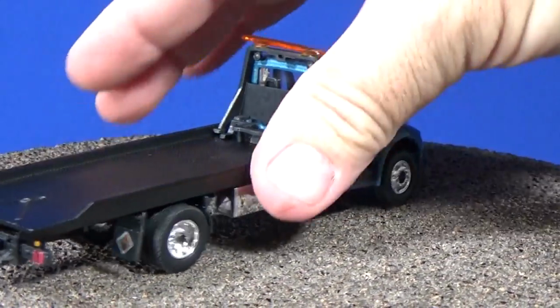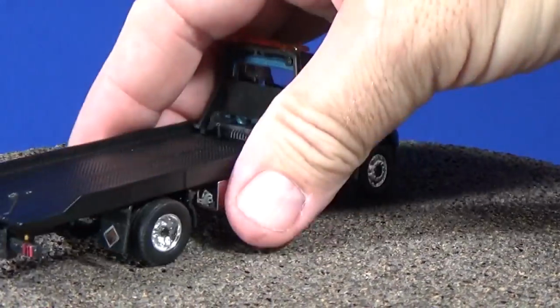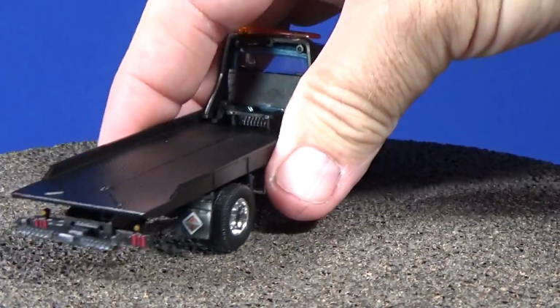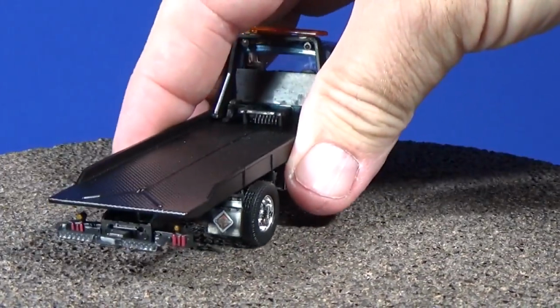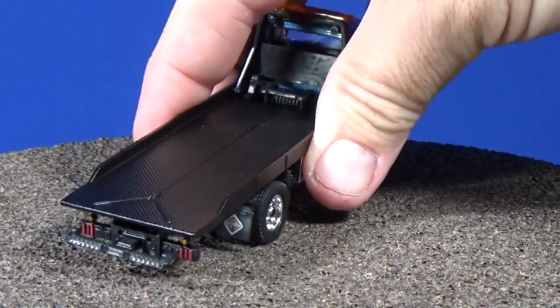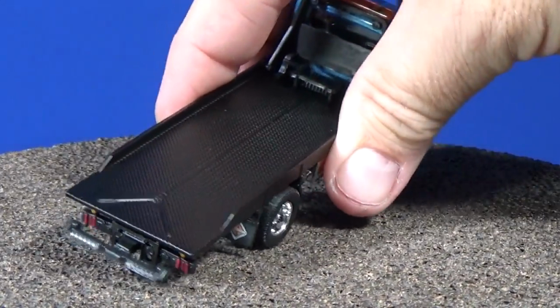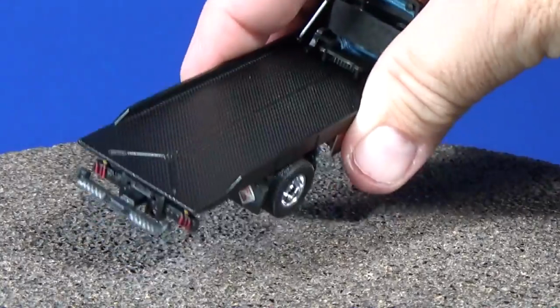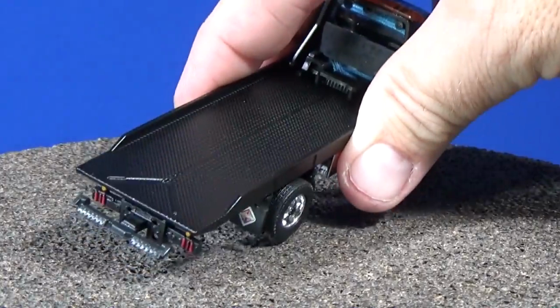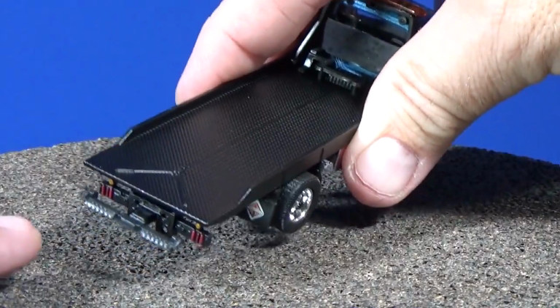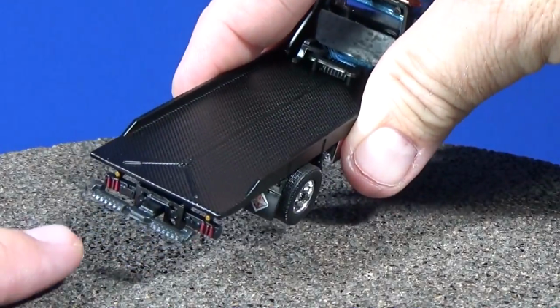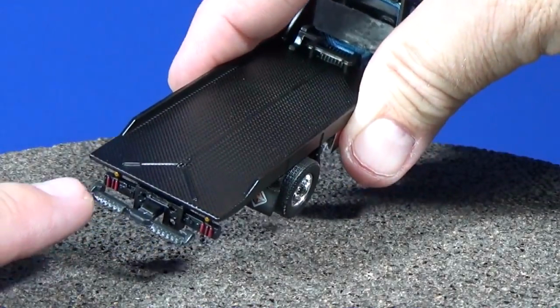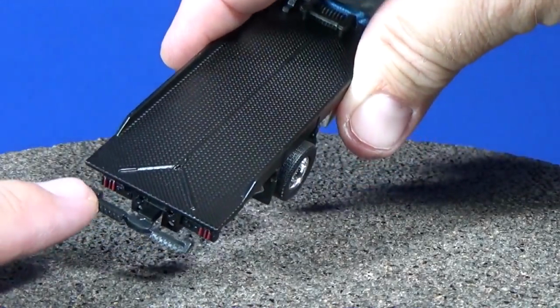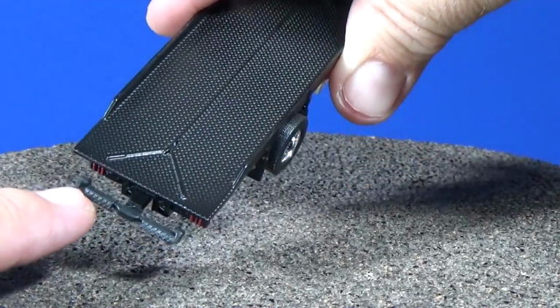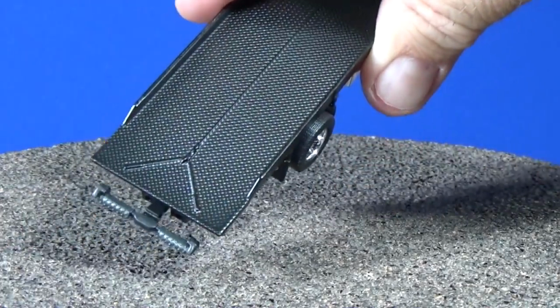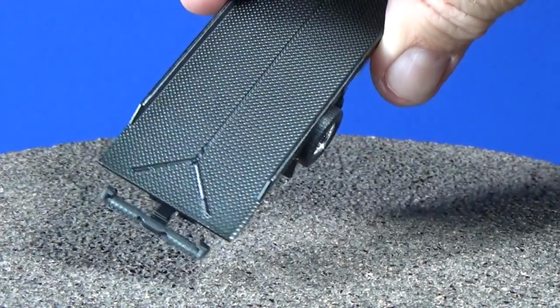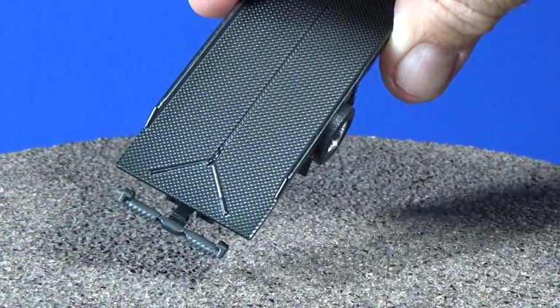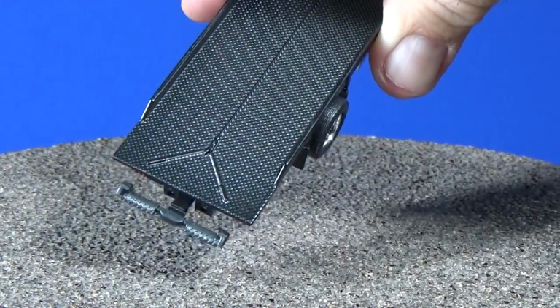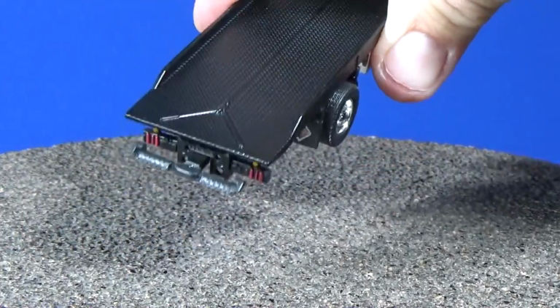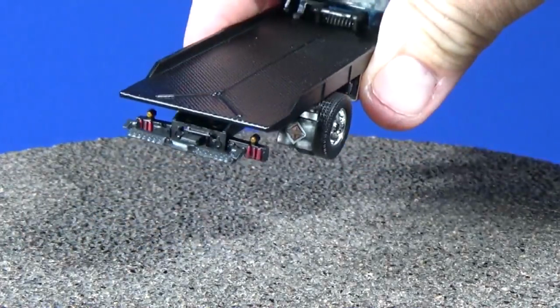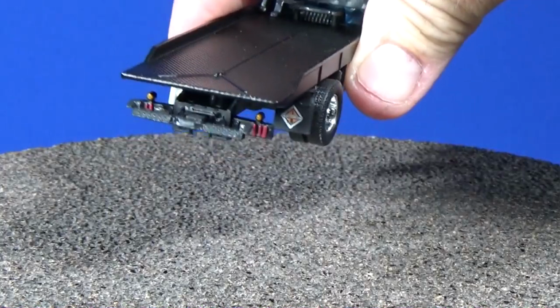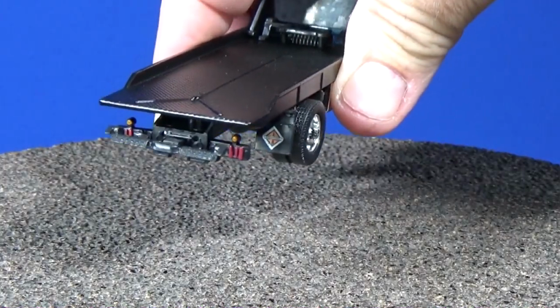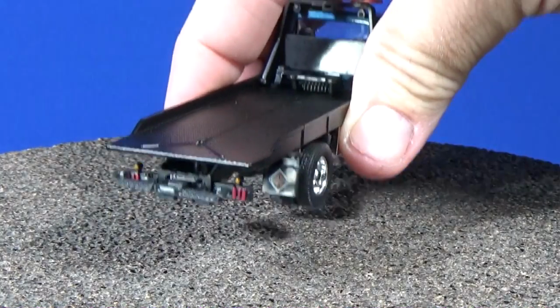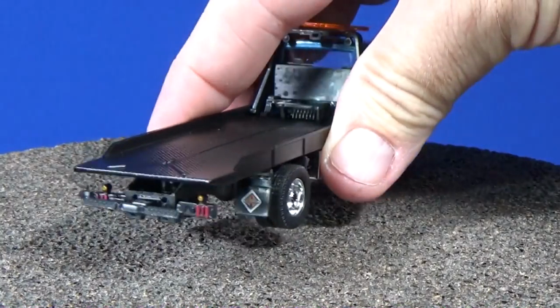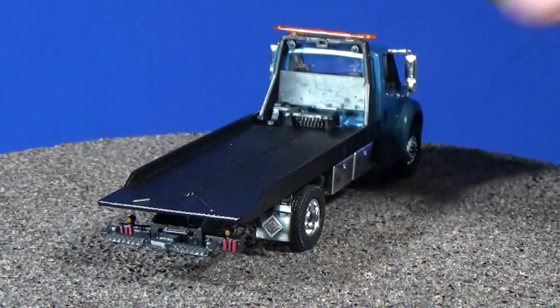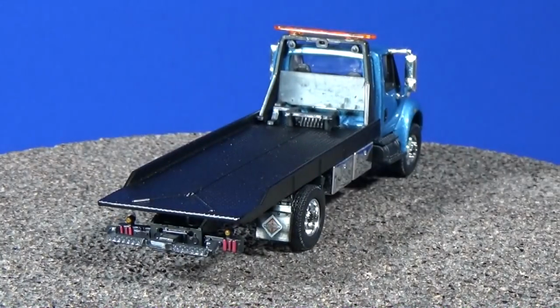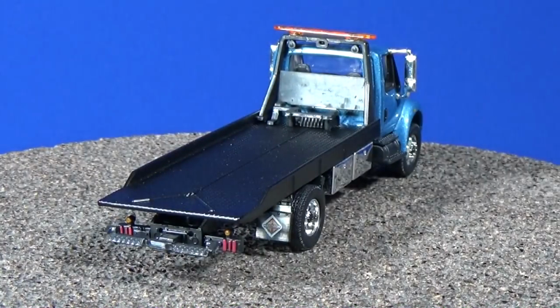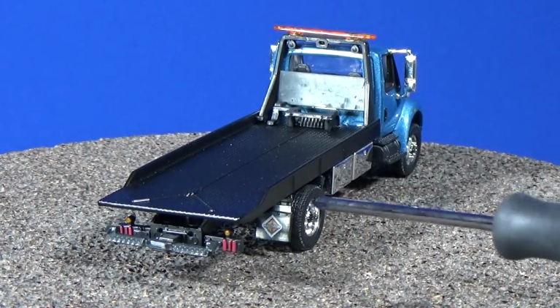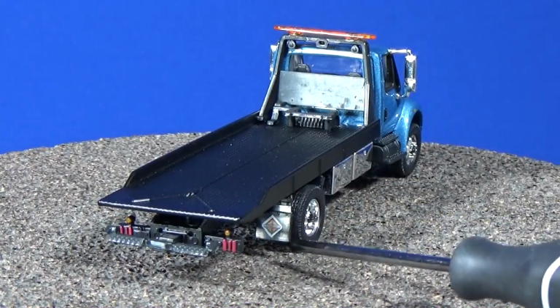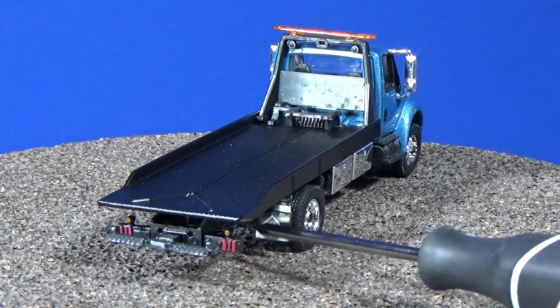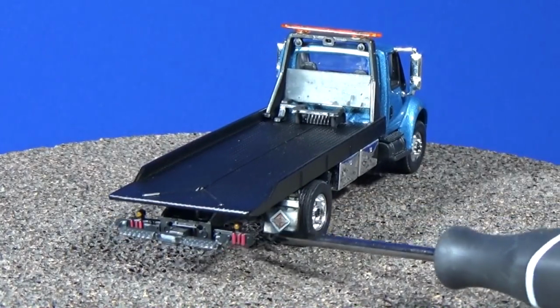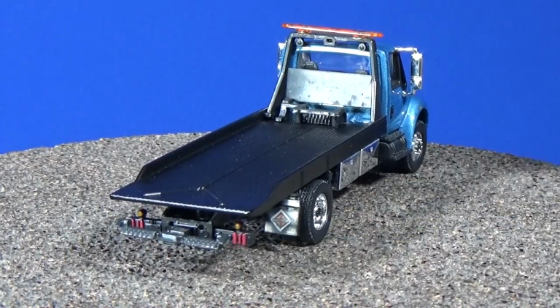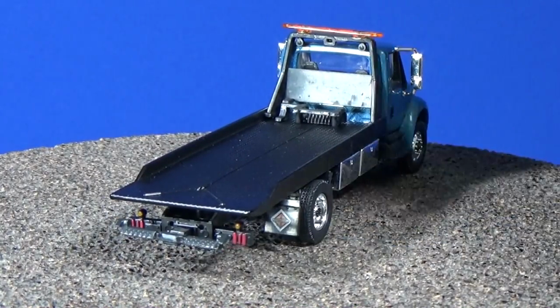Zoom in a little bit — check out the brake lights on the back, very nice. Be careful though, this part right here is really fragile — it's sticking out, a very small piece and very easy to break off. And wow, we even have details on the mud flaps — see them right there, very nice.